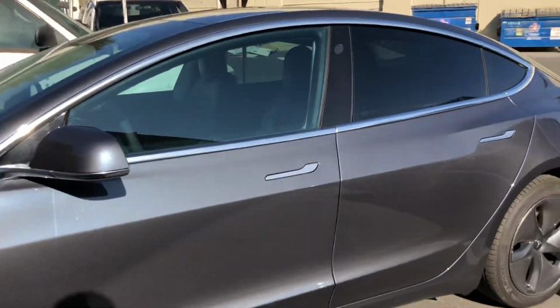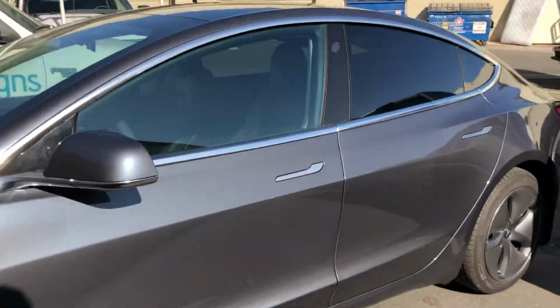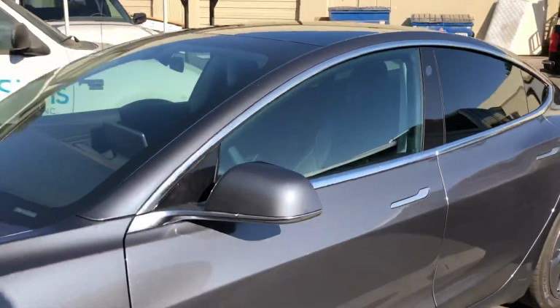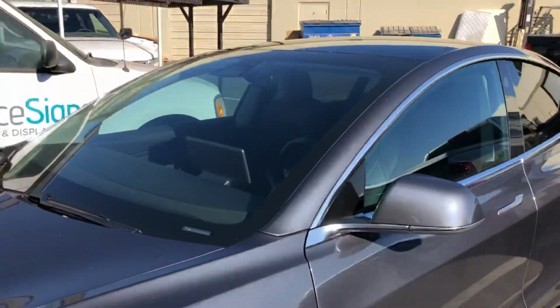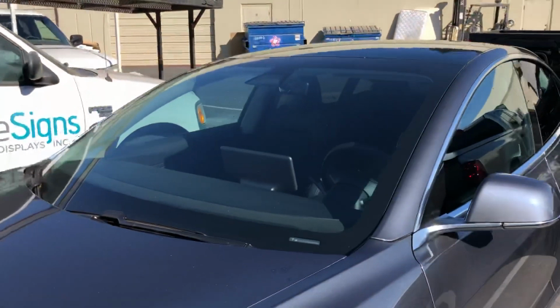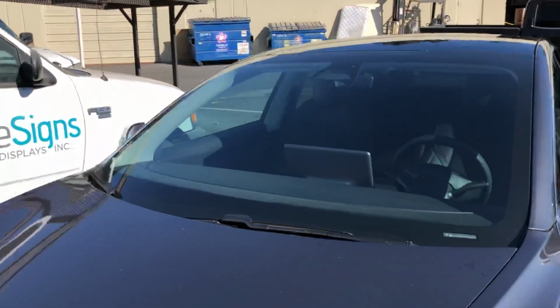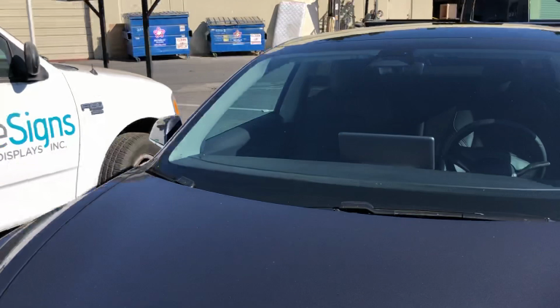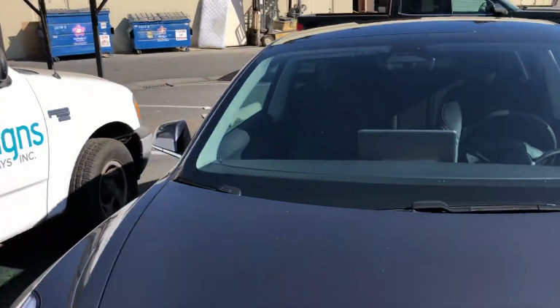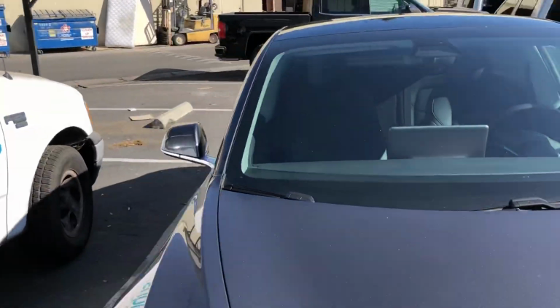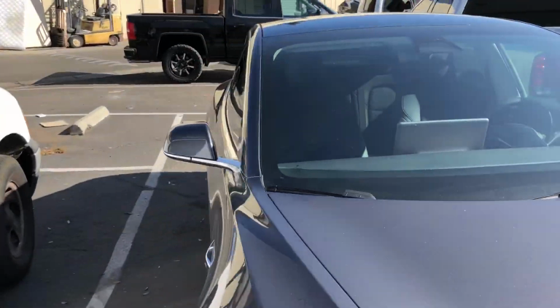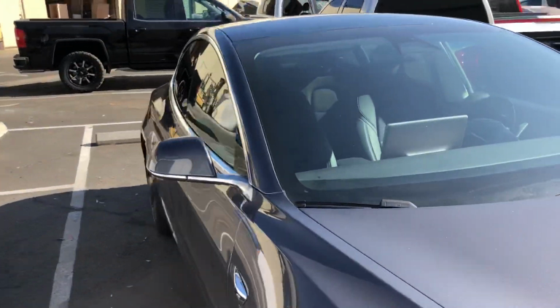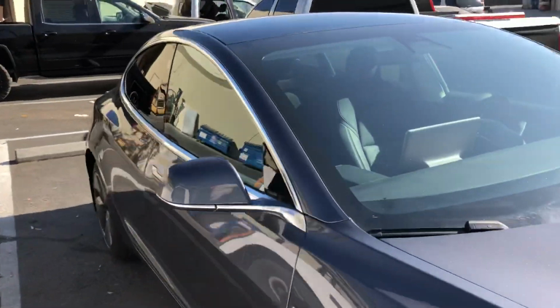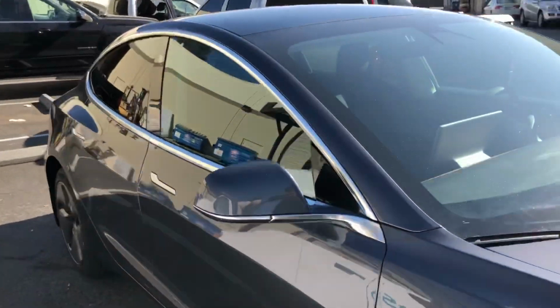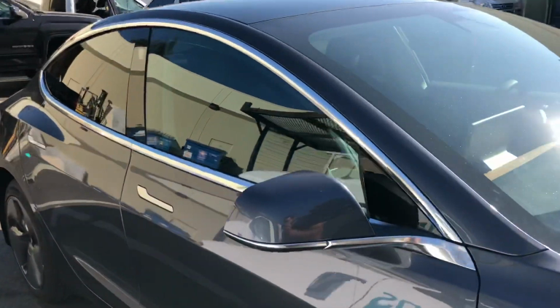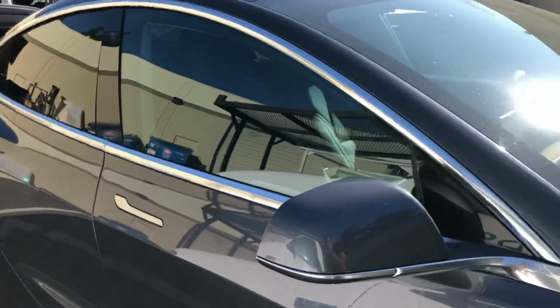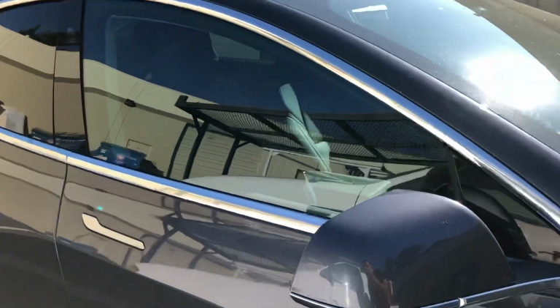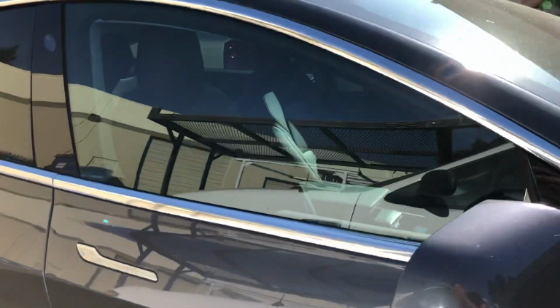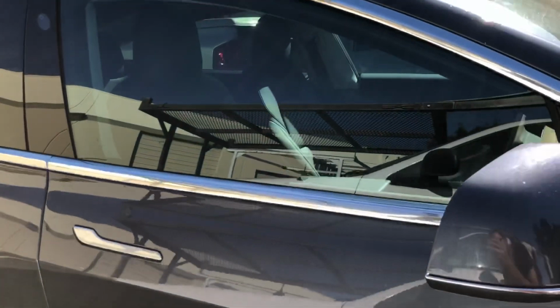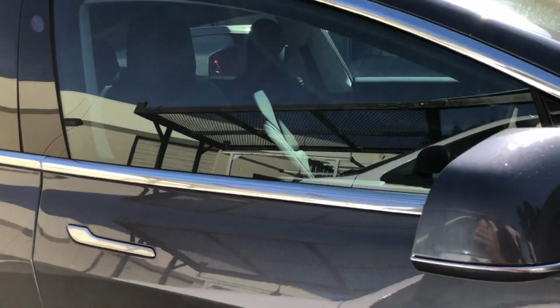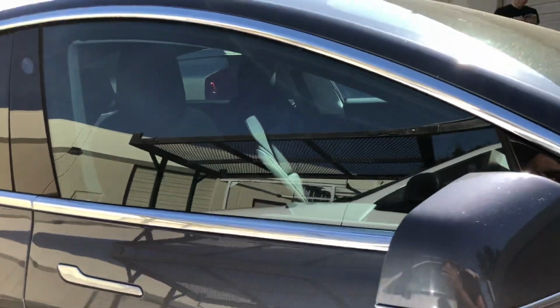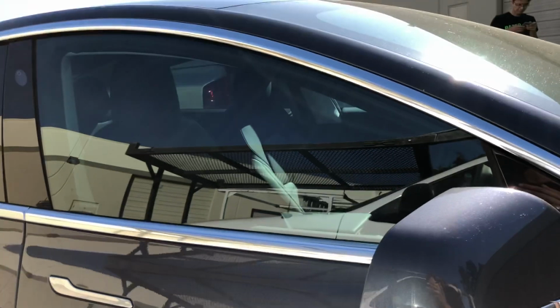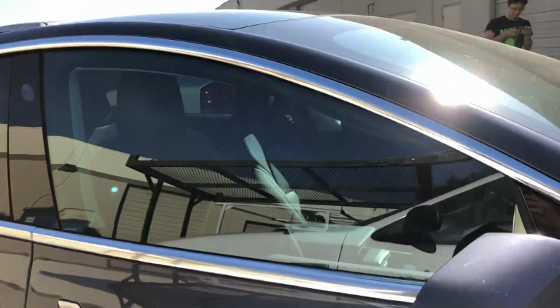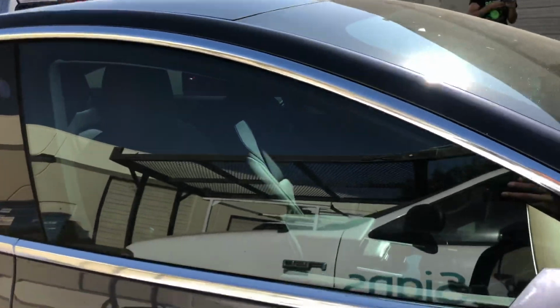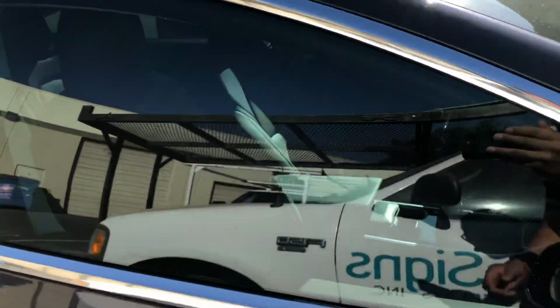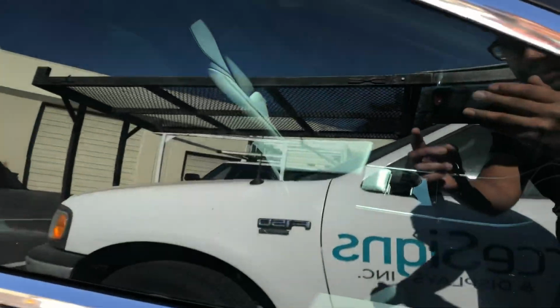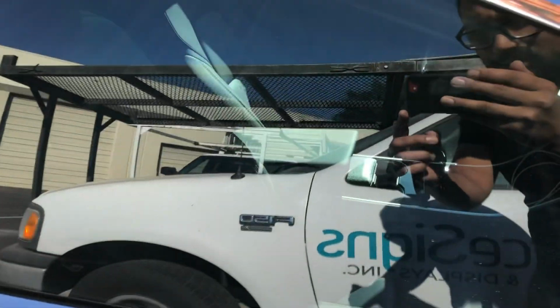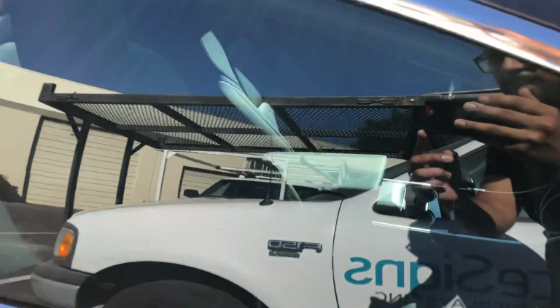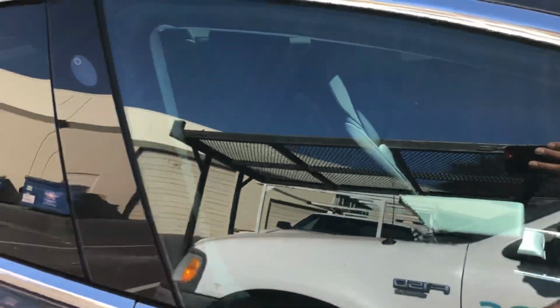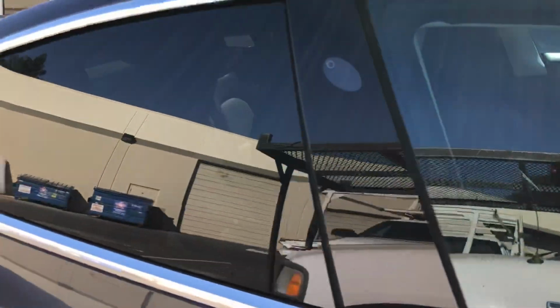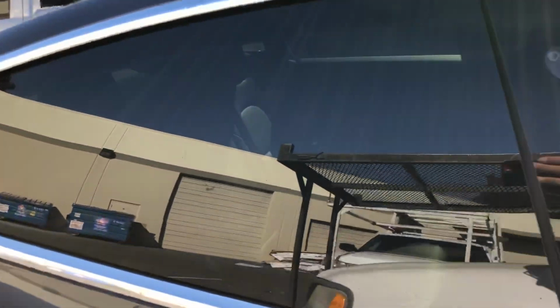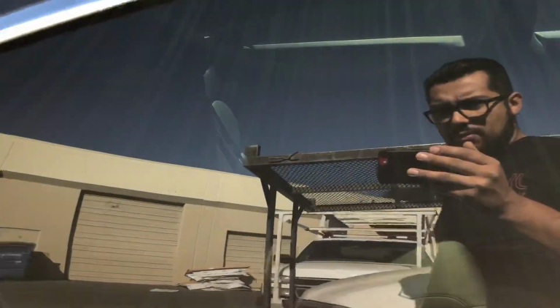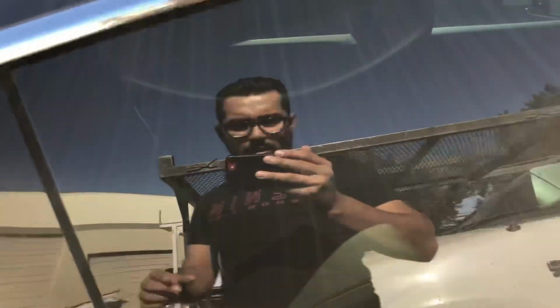Let's see if I can get another view from this angle. As you guys can see, it's pretty clear. You can see right through it. Again, 20% for the rears.